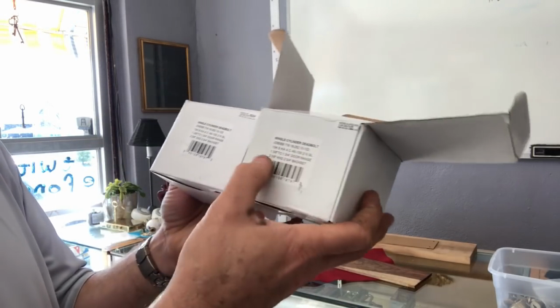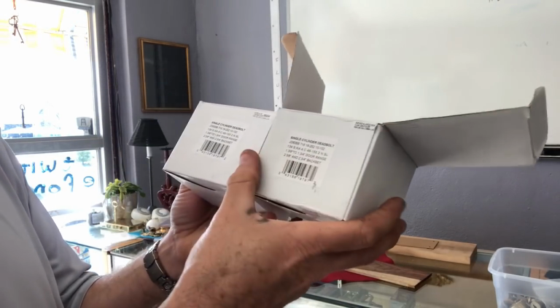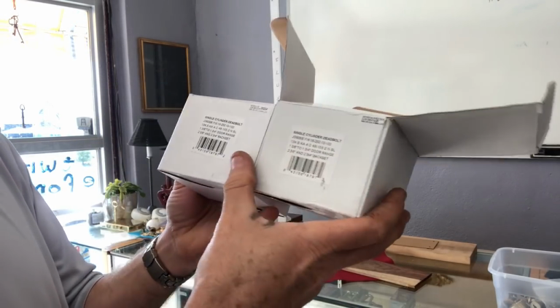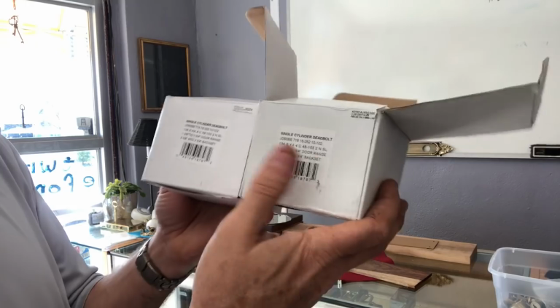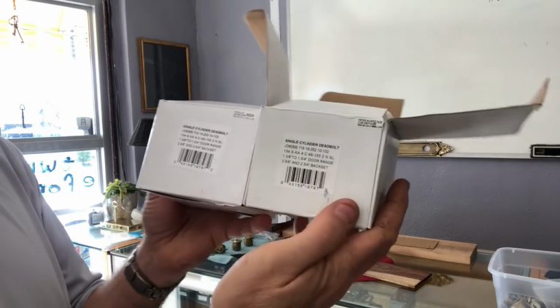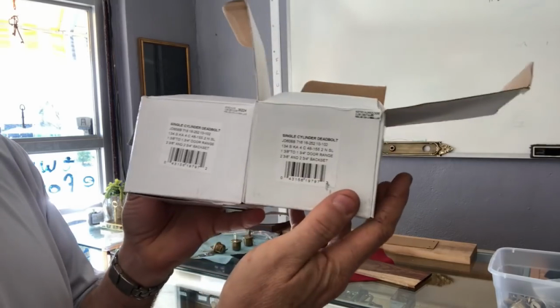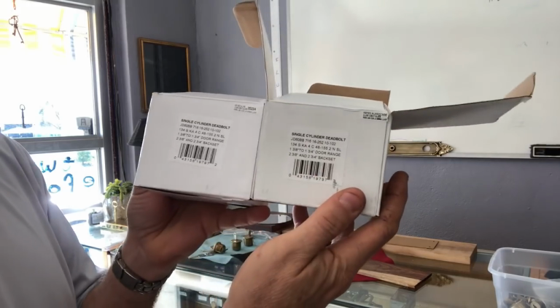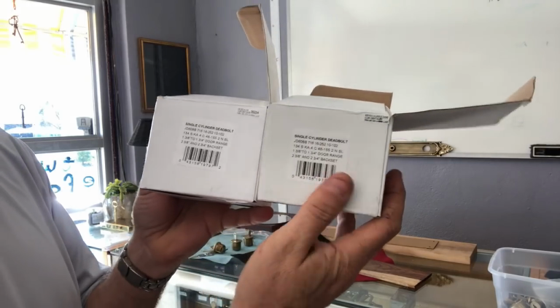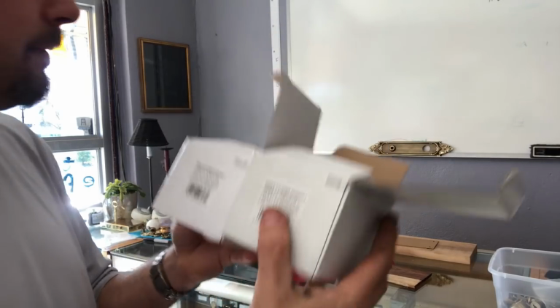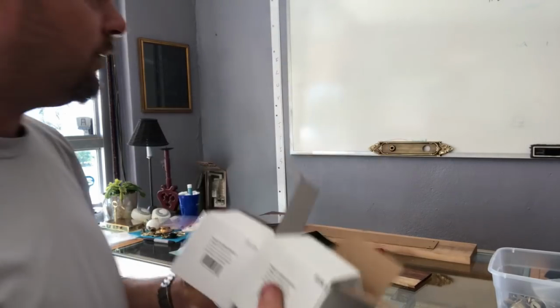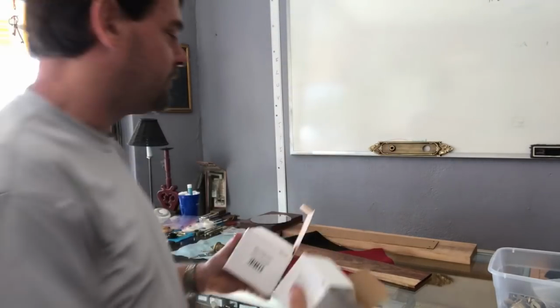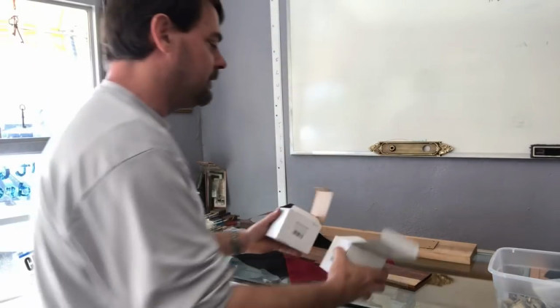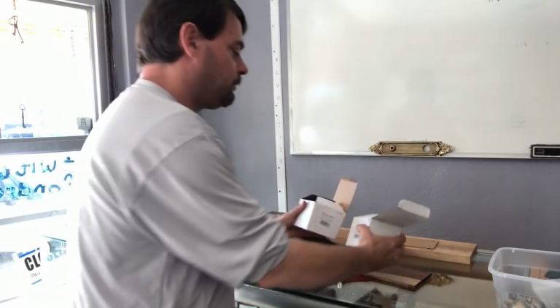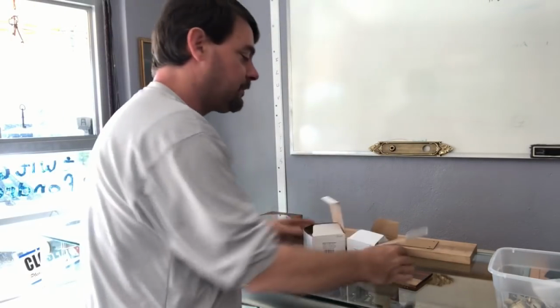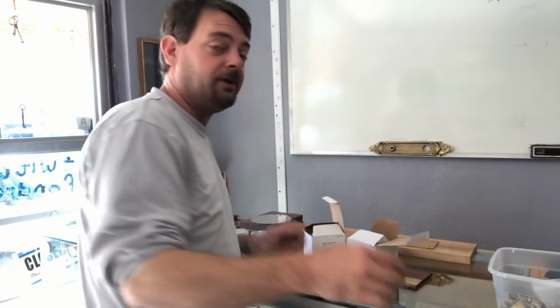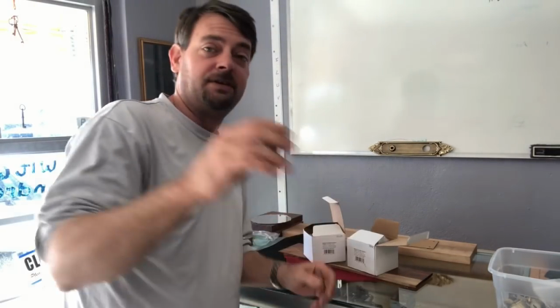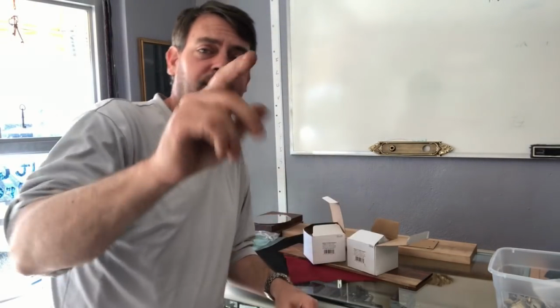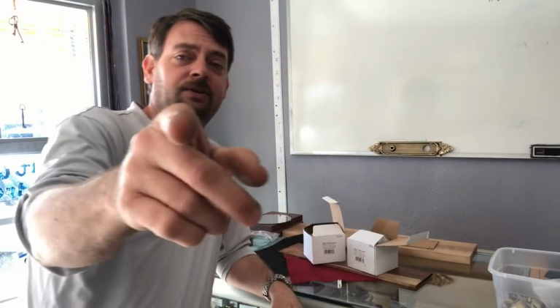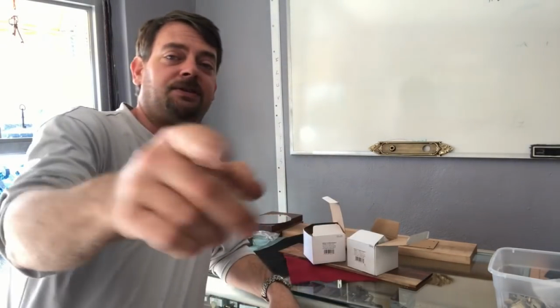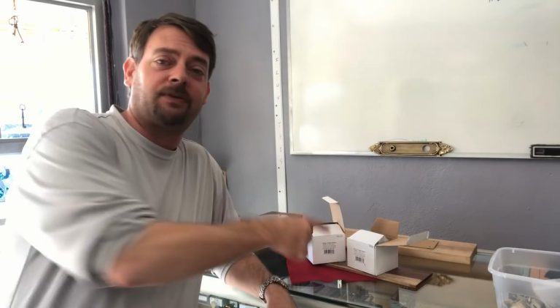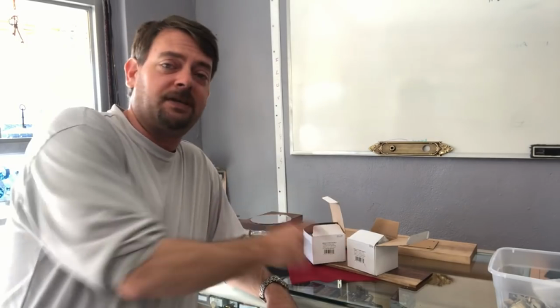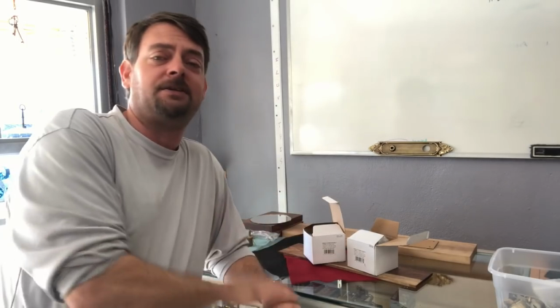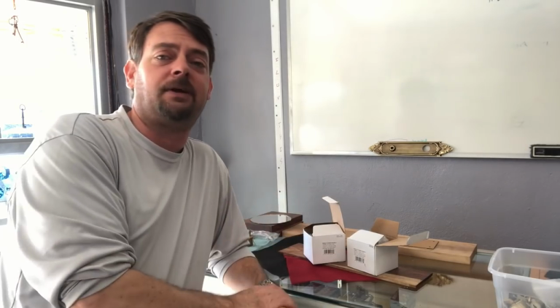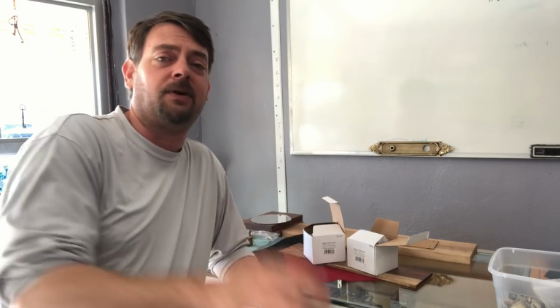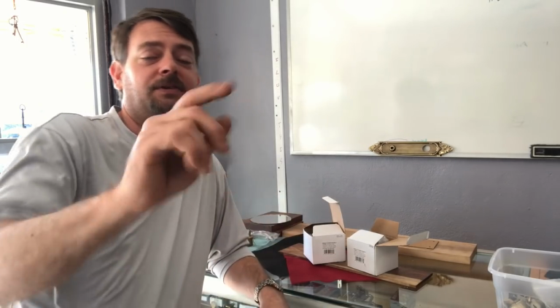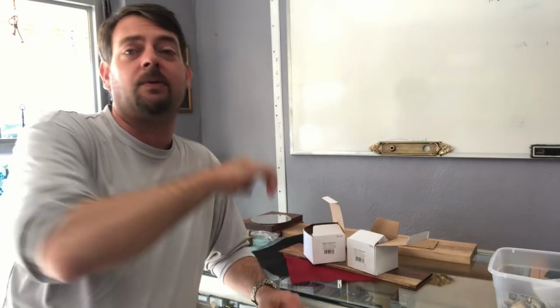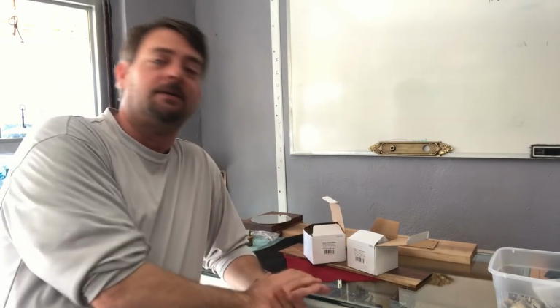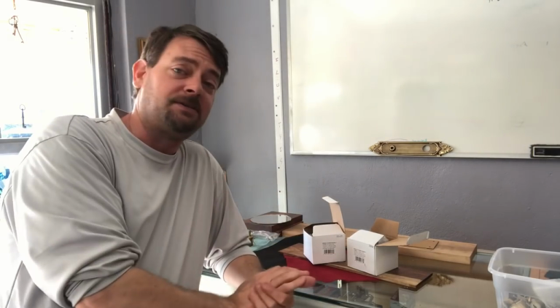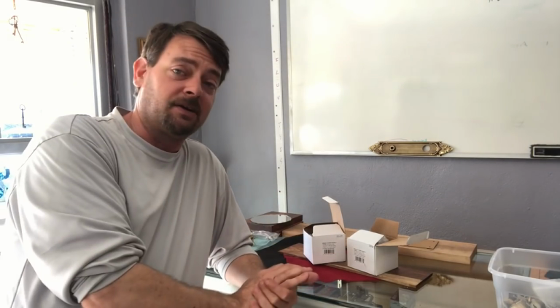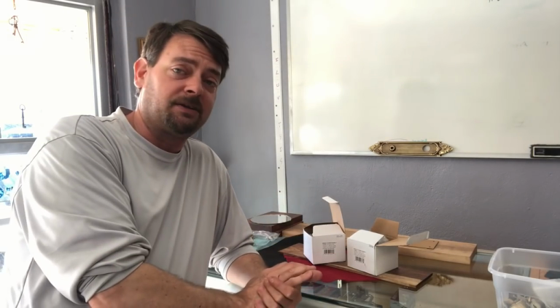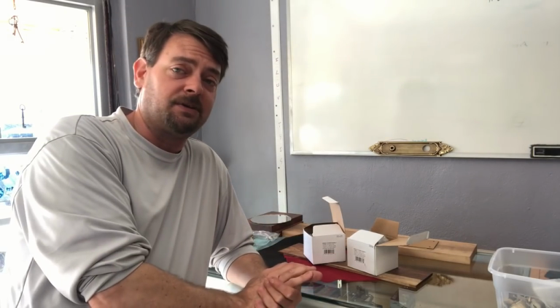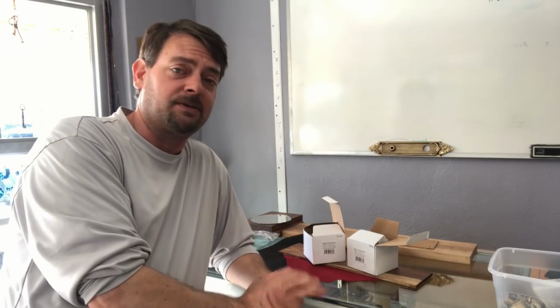However, there is a huge difference in these two deadbolts. So let's take a look at those differences.